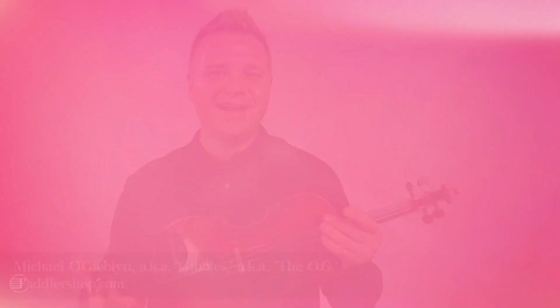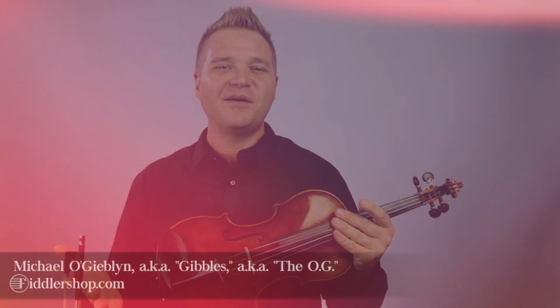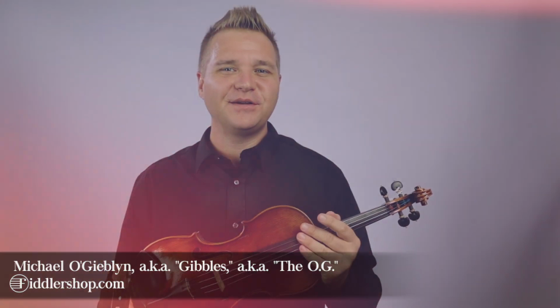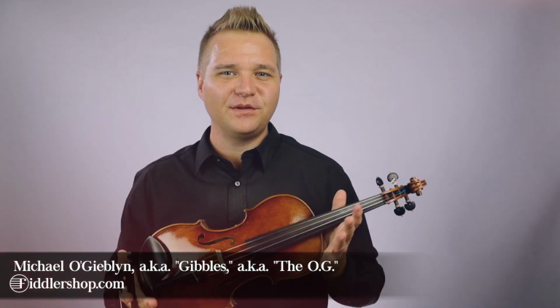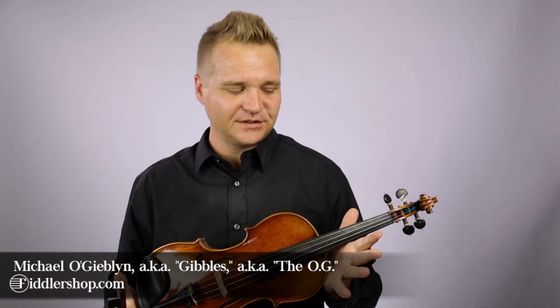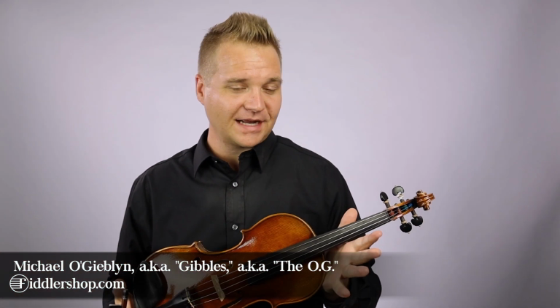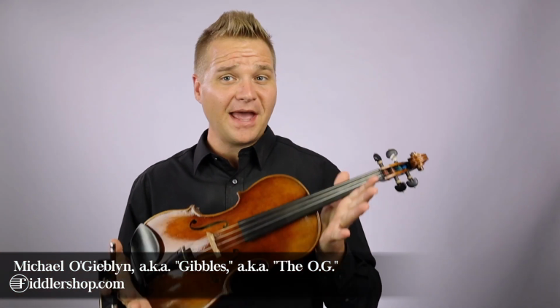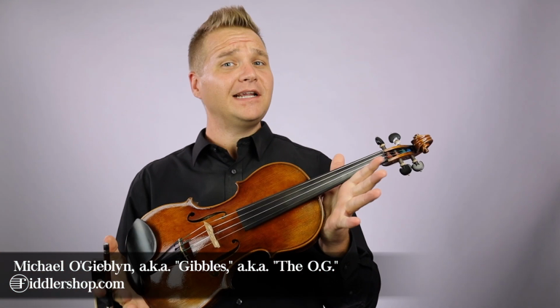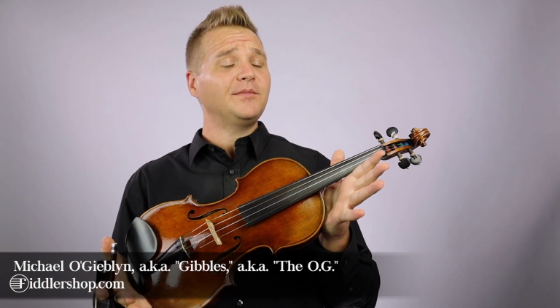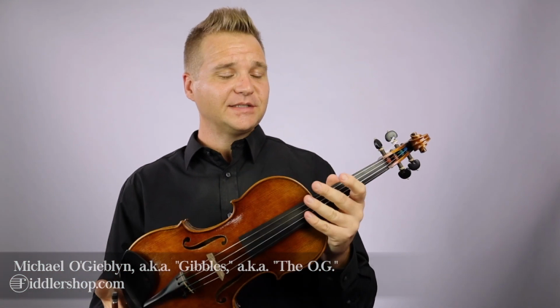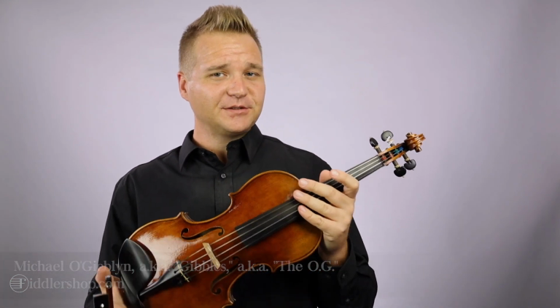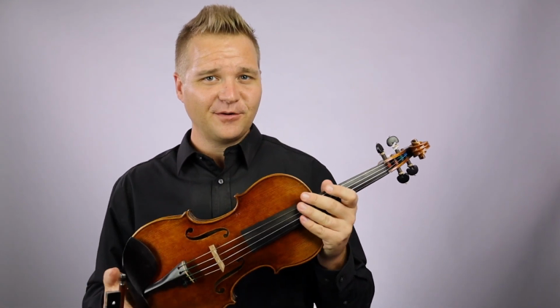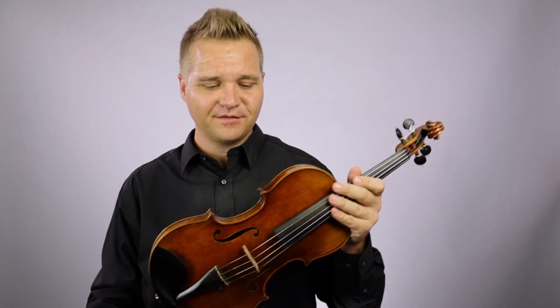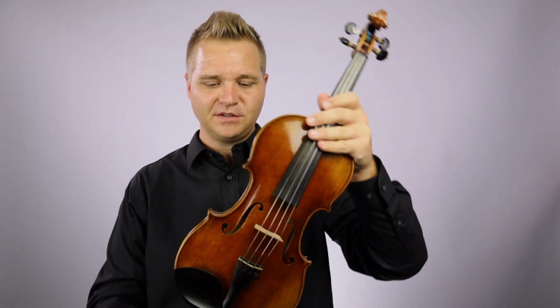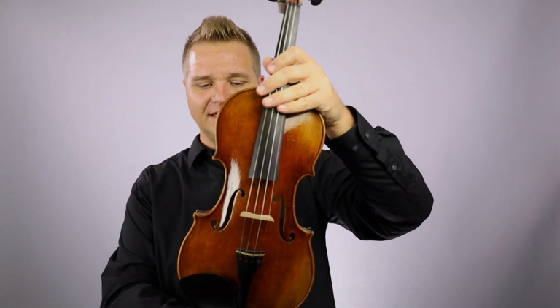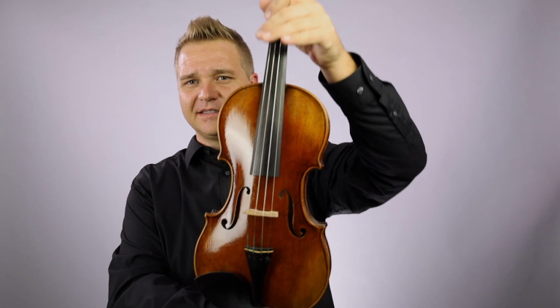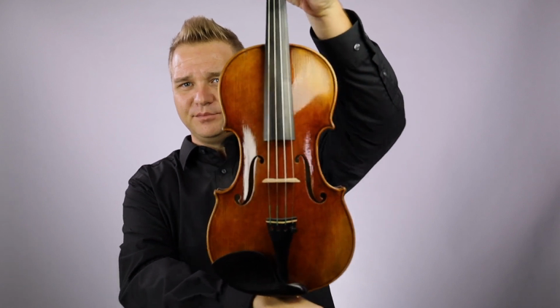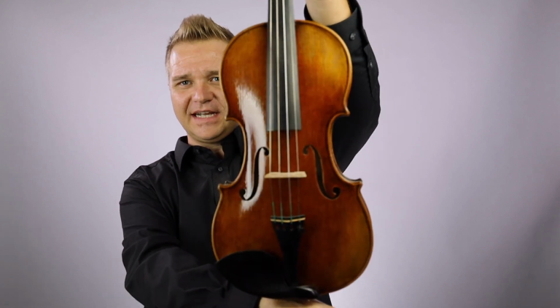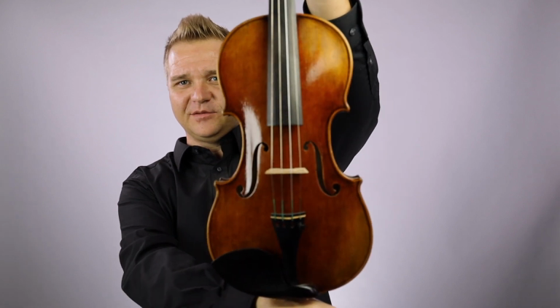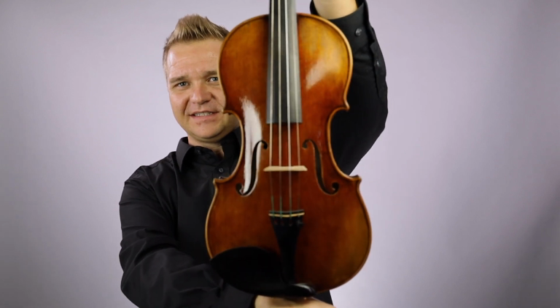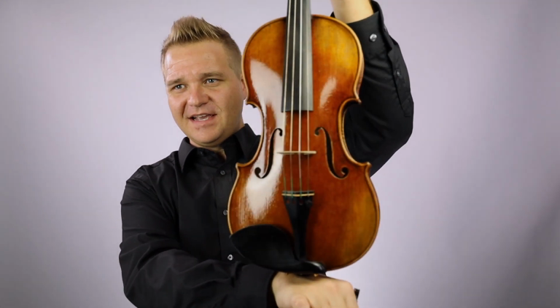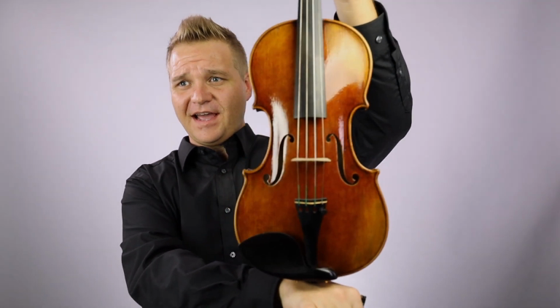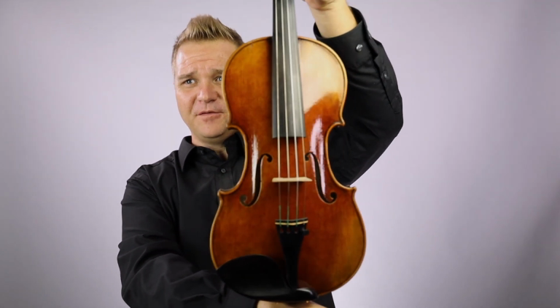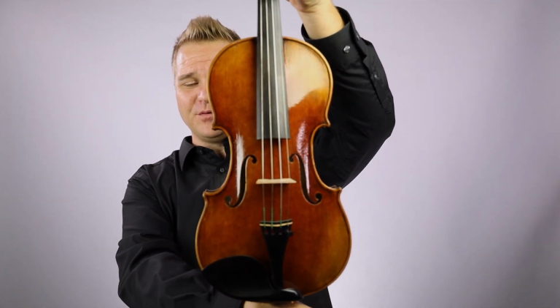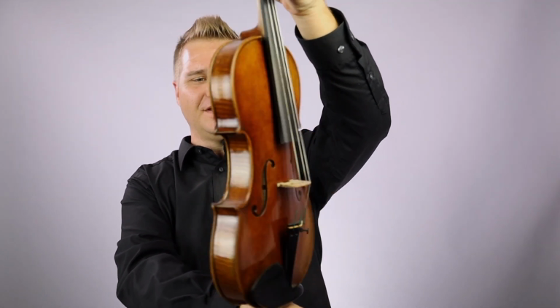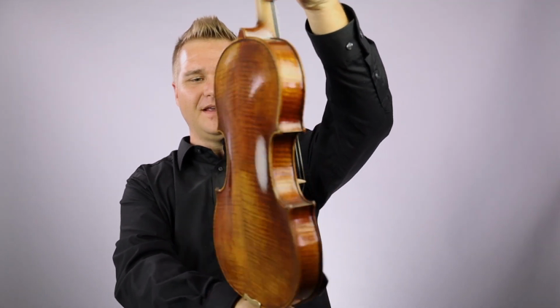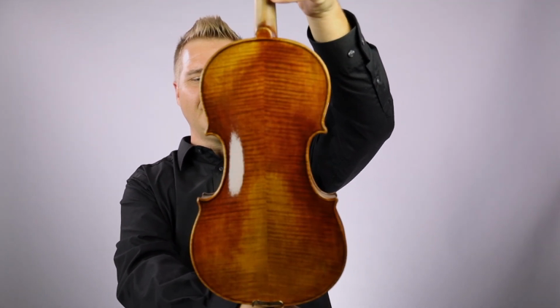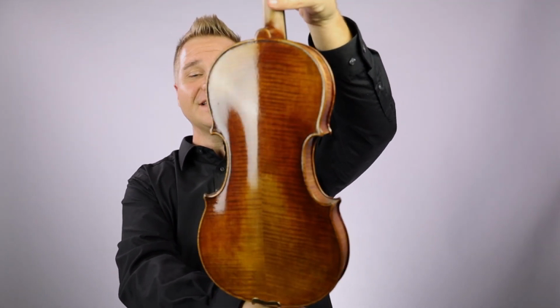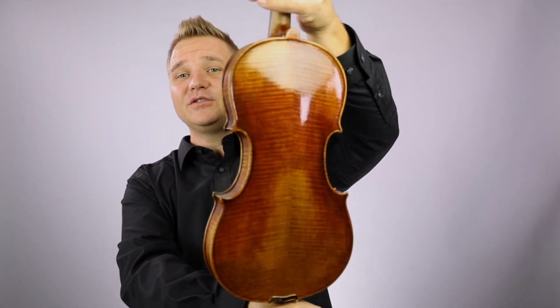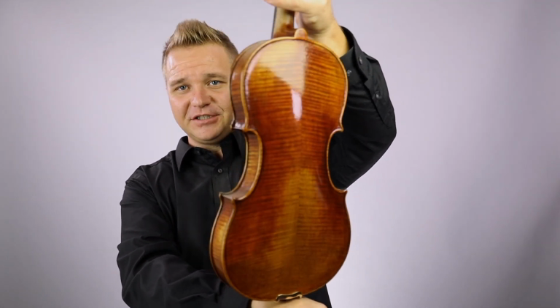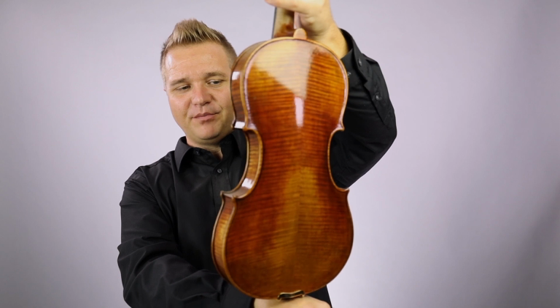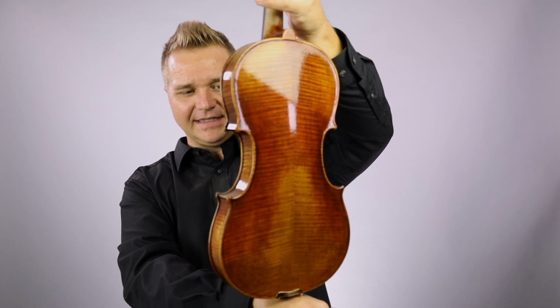Hi there, I'm Michael O'Giblin with FiddlerShop.com and today in my special category of used and cleared B-stock instruments I have for you a Holstein traditional pinnet.